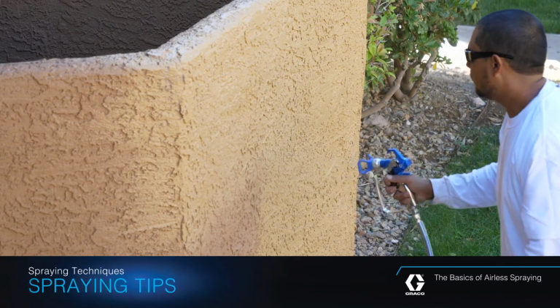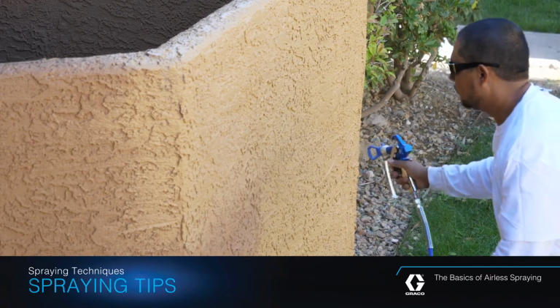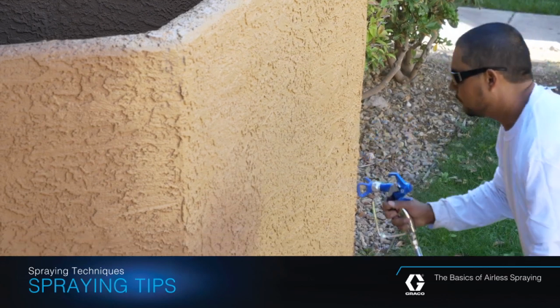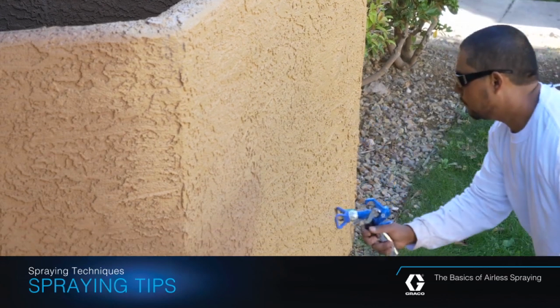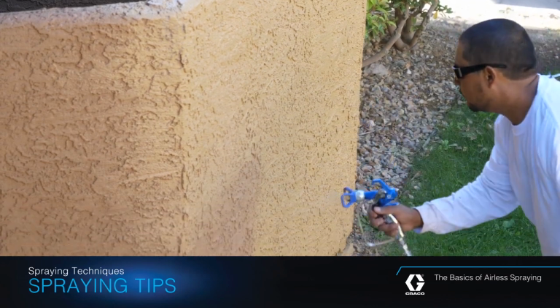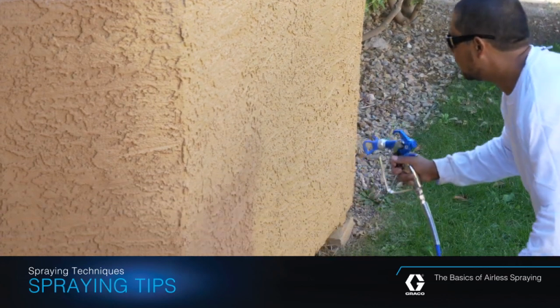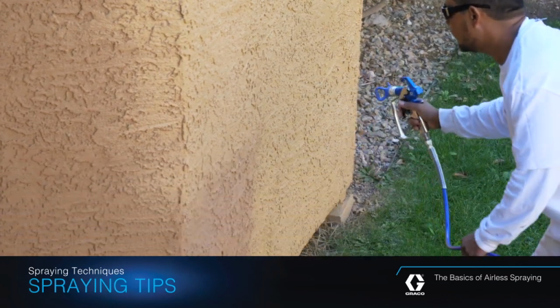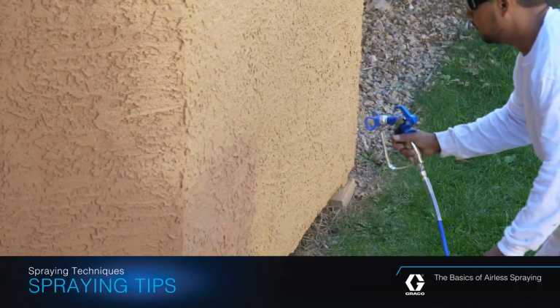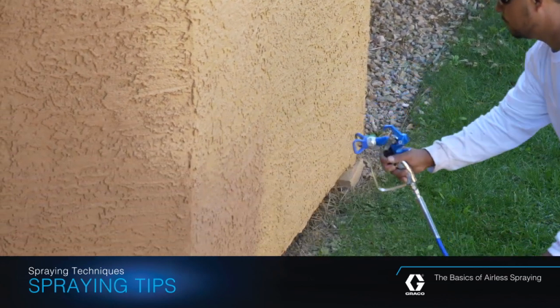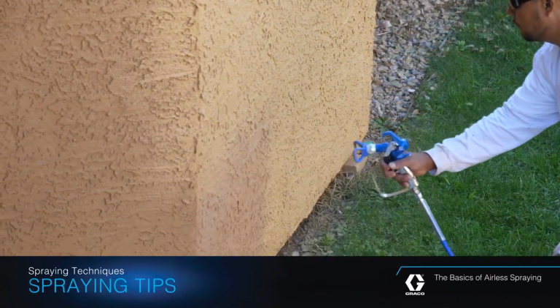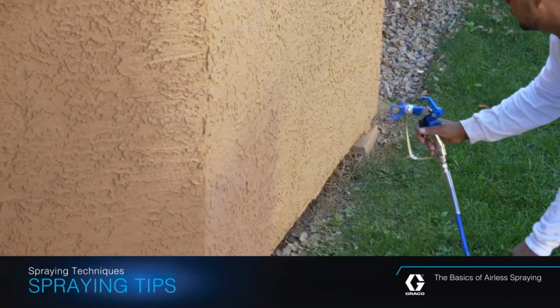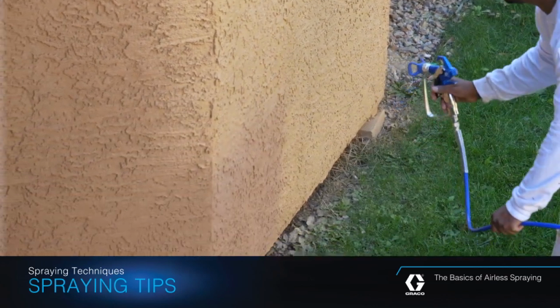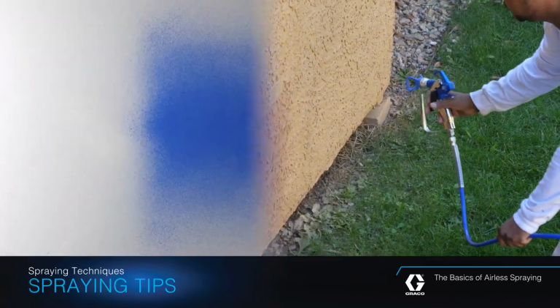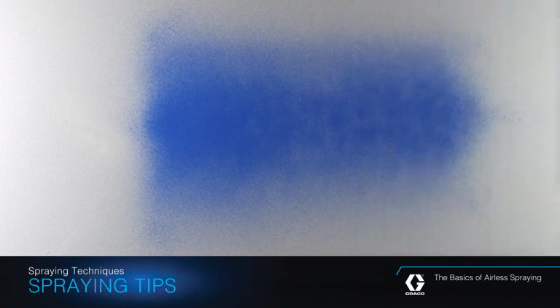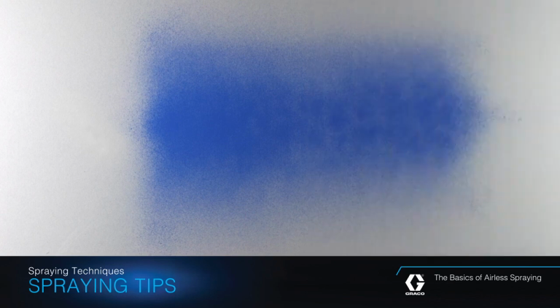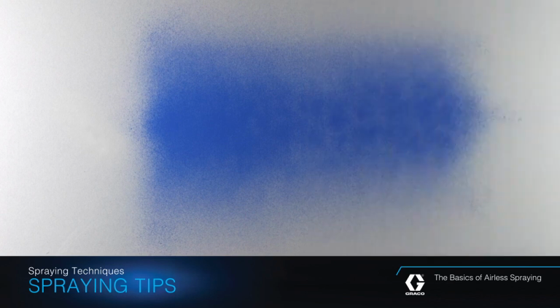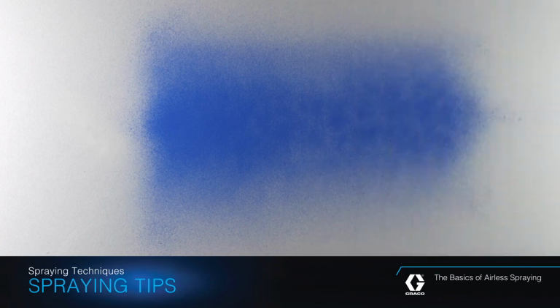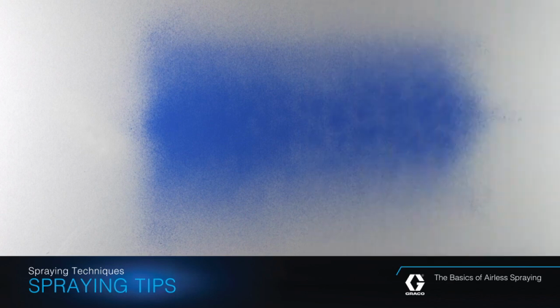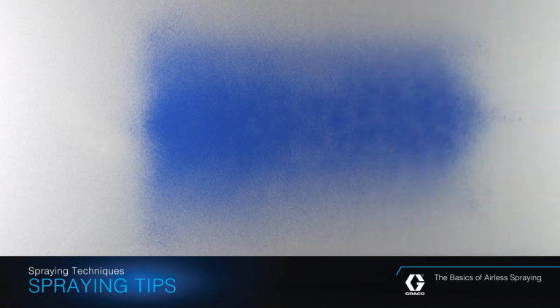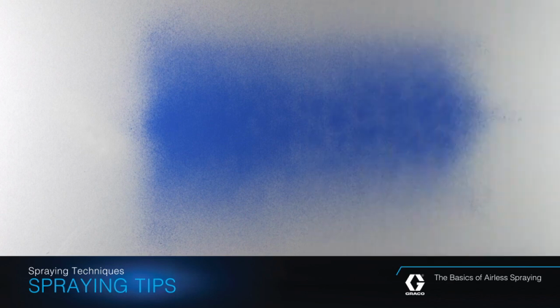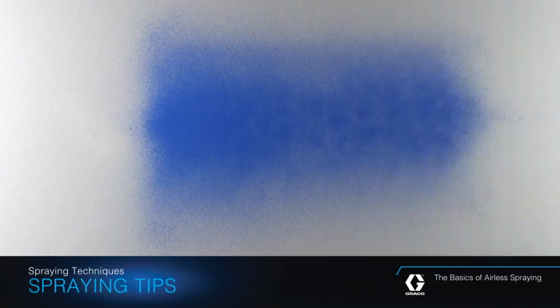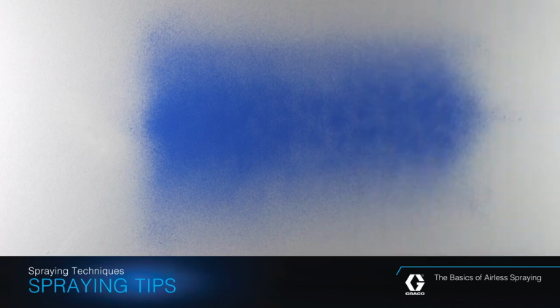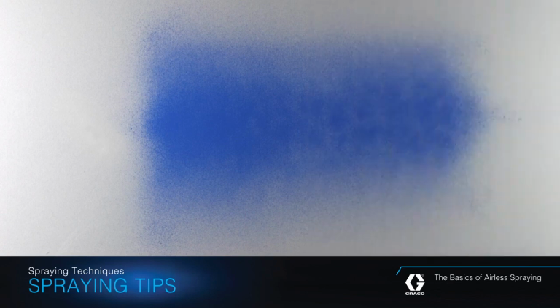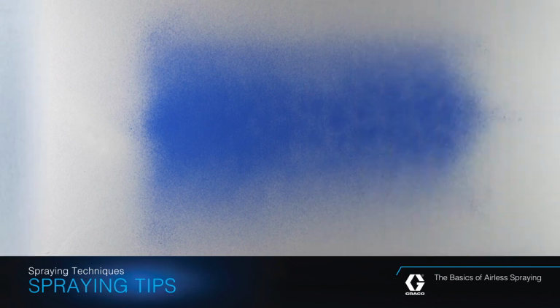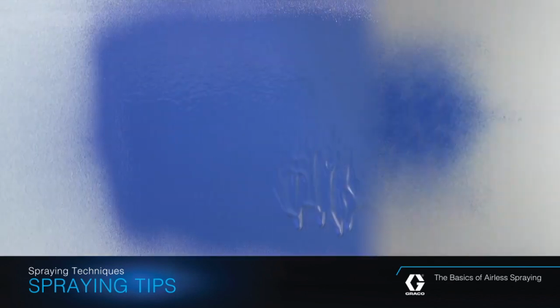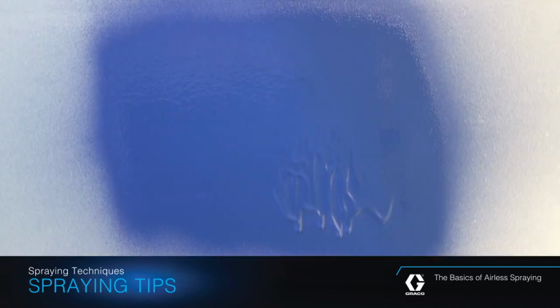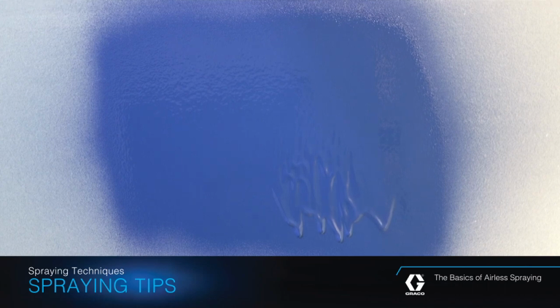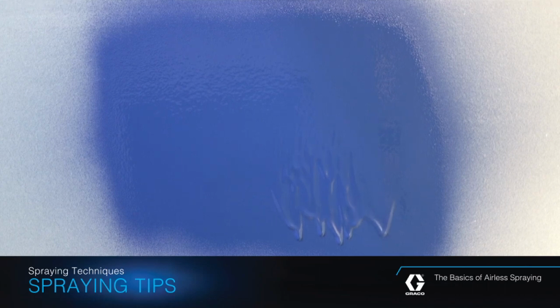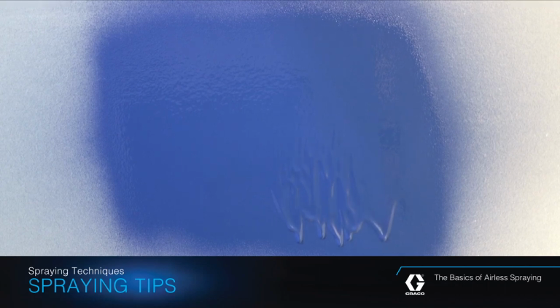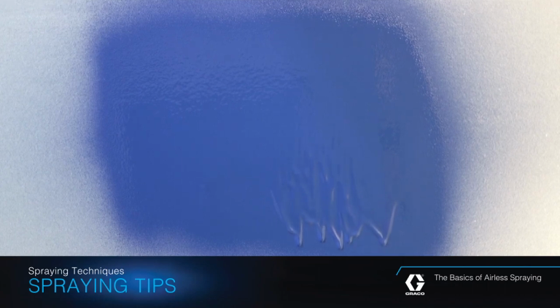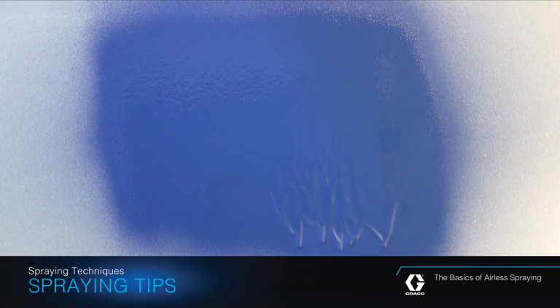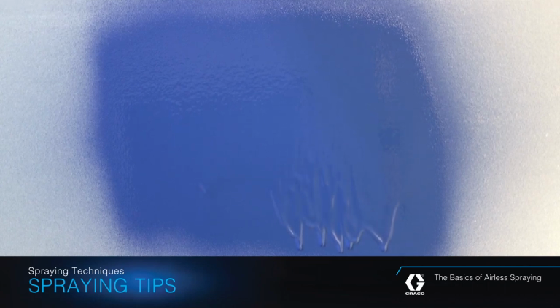The speed at which you move the spray gun will have a direct effect on the application. If the material coverage is too light, you are moving too fast. If the material coverage is too heavy, you are moving too slow.